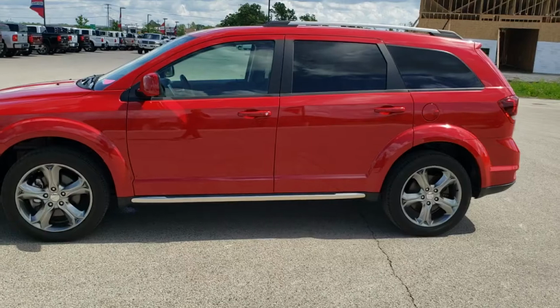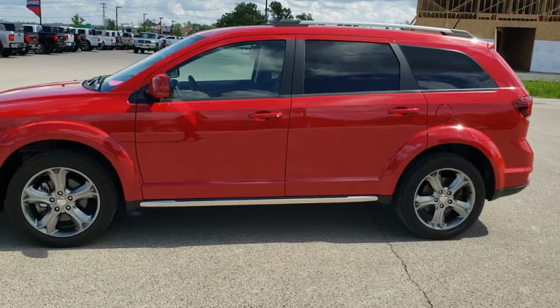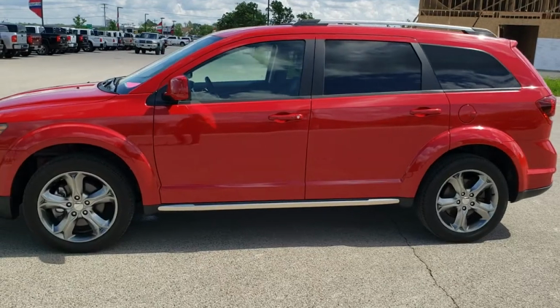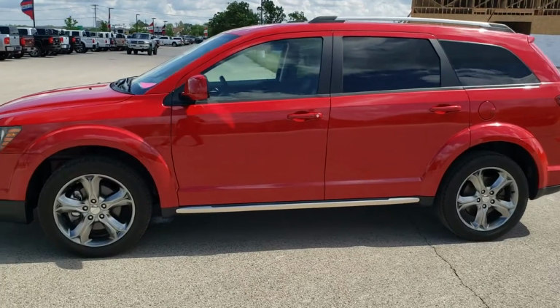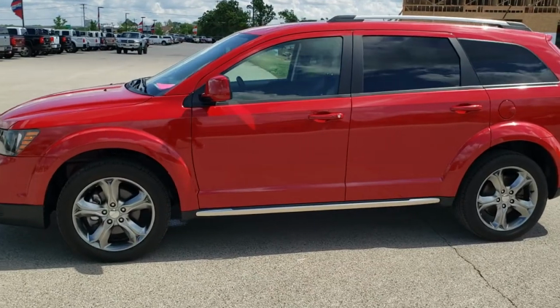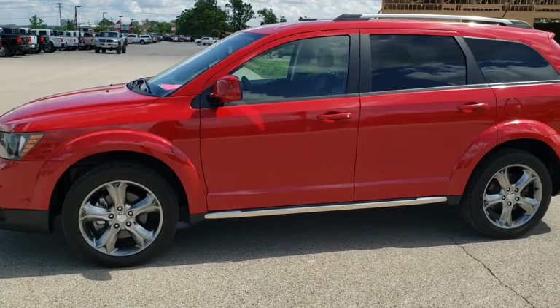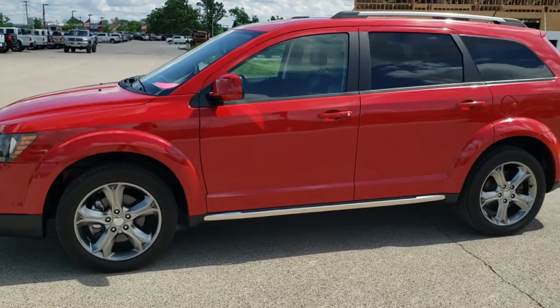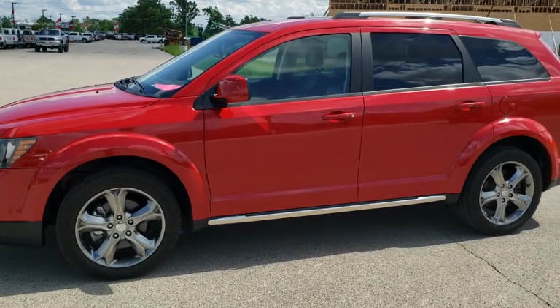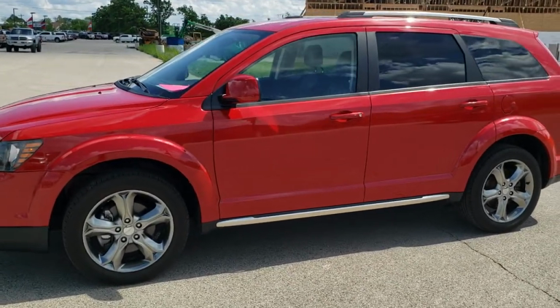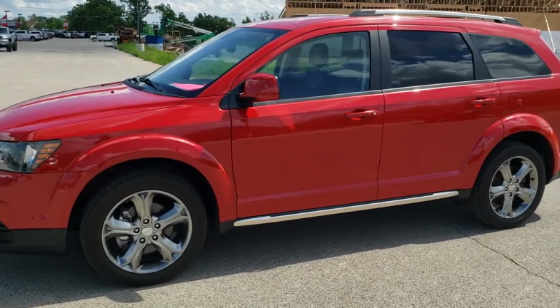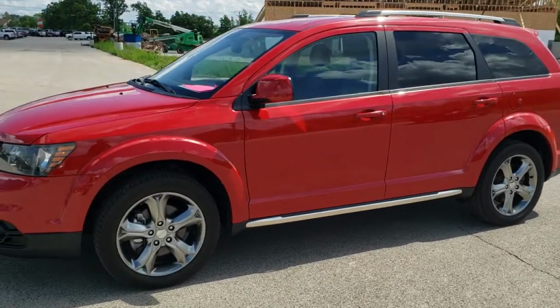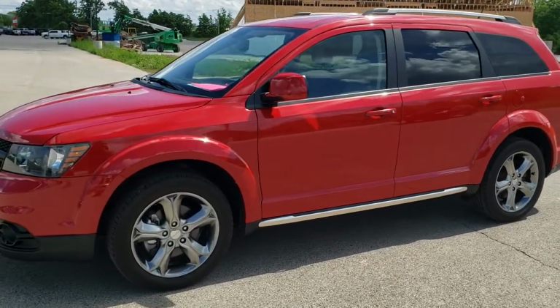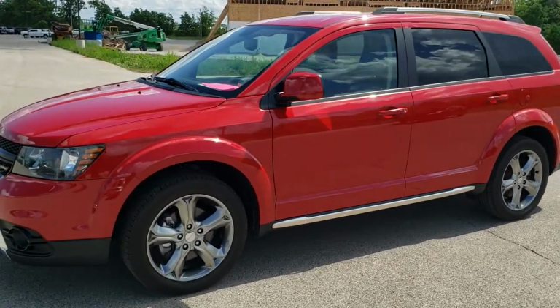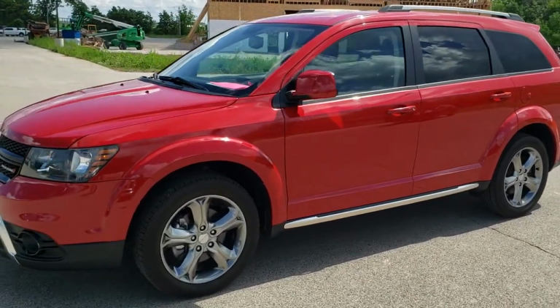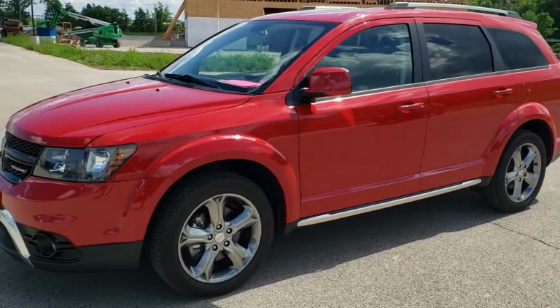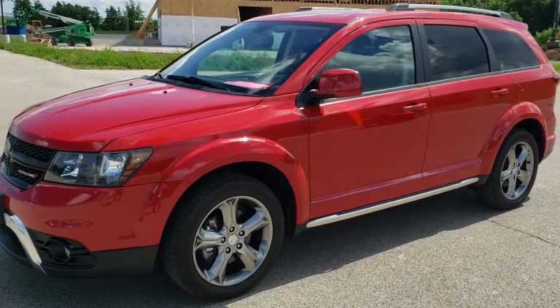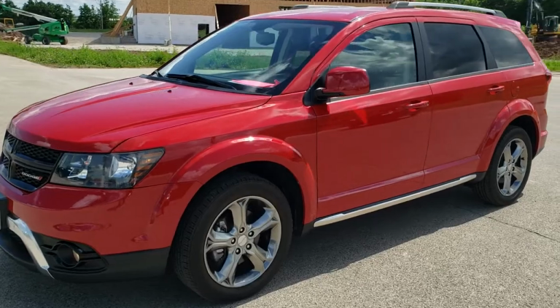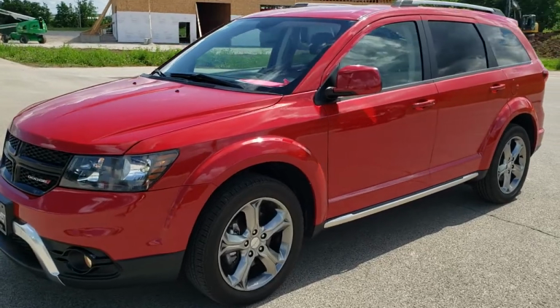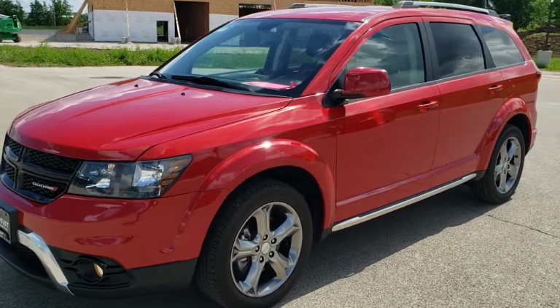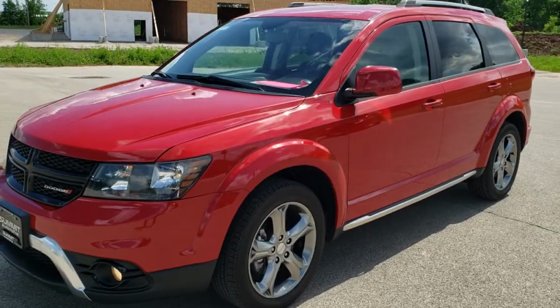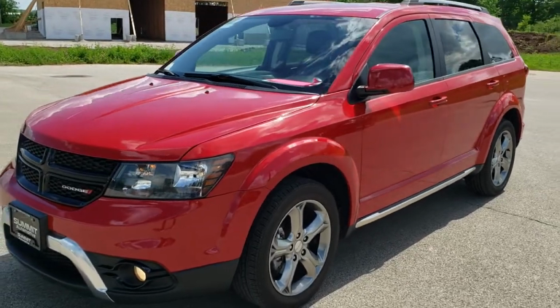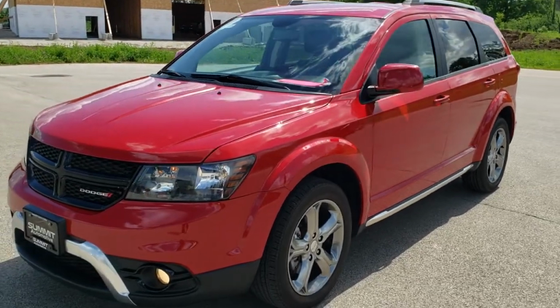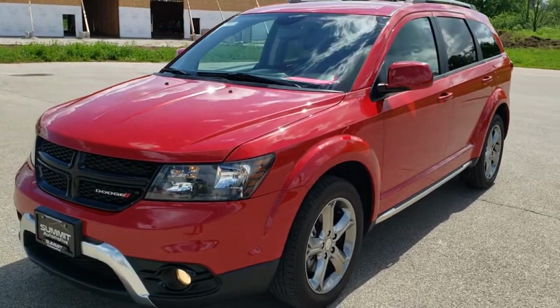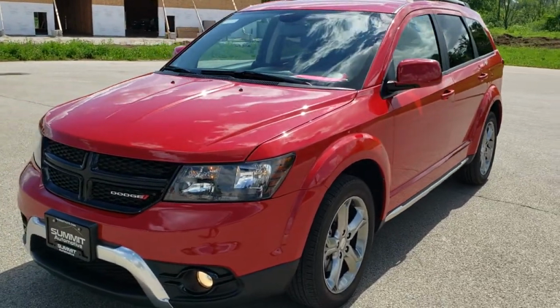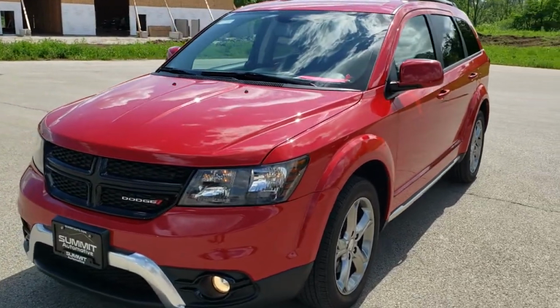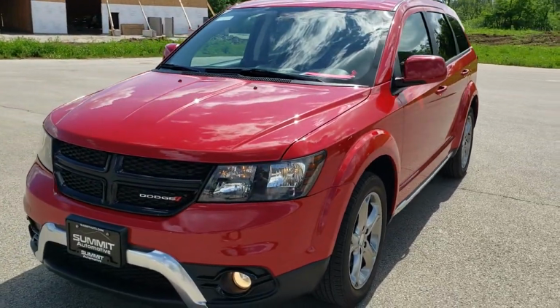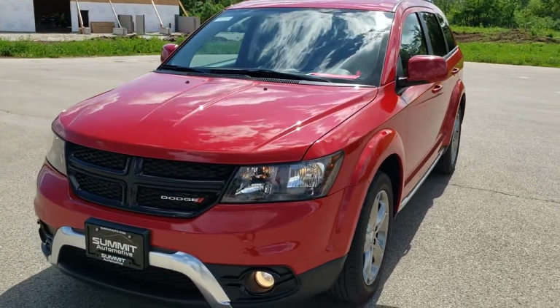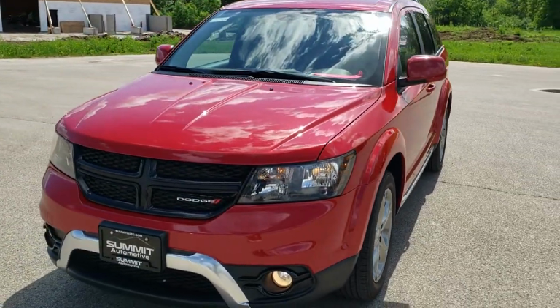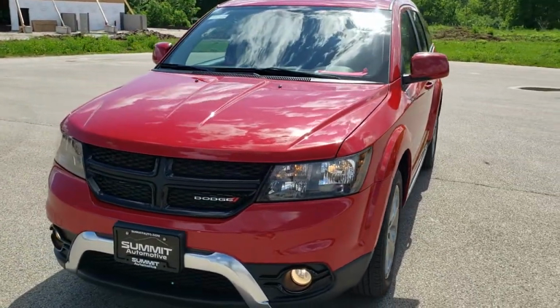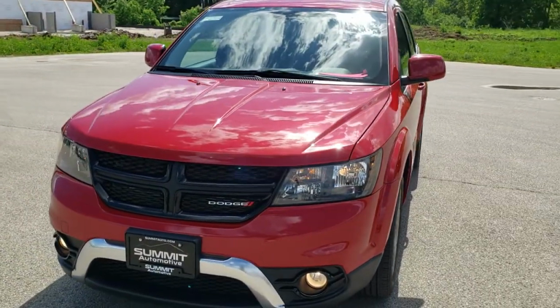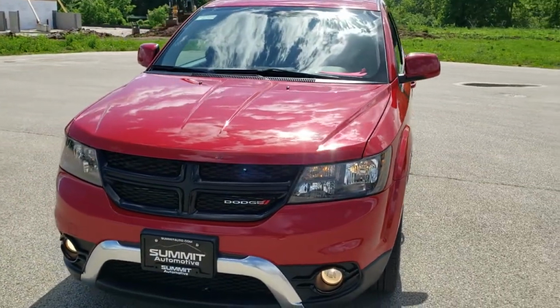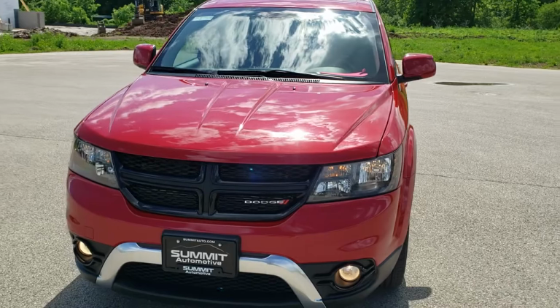This is stock number 7T250A. We are here at Summit Automotive in Fond du Lac, Wisconsin, your new and used Dodge and Dodge Journey headquarters.